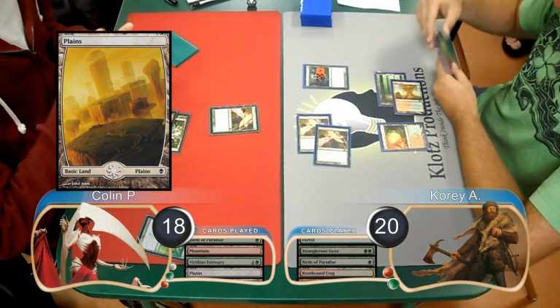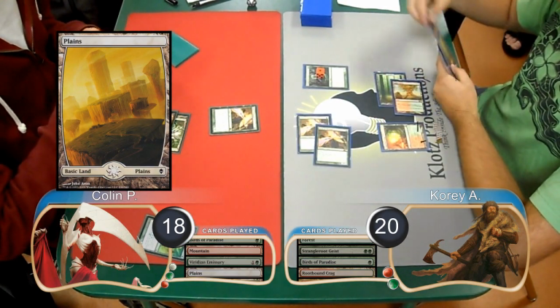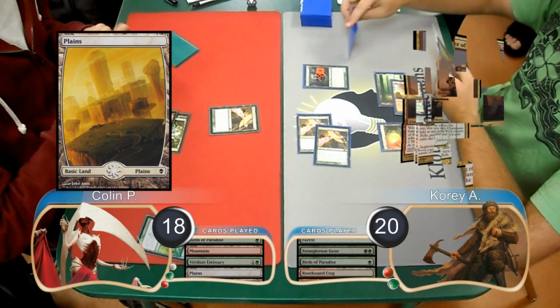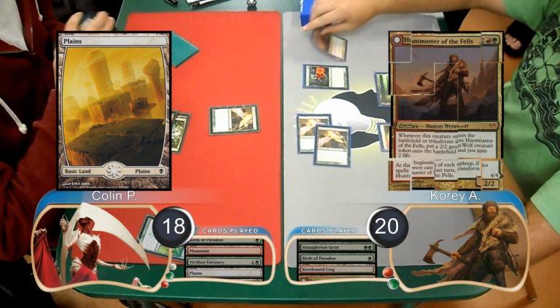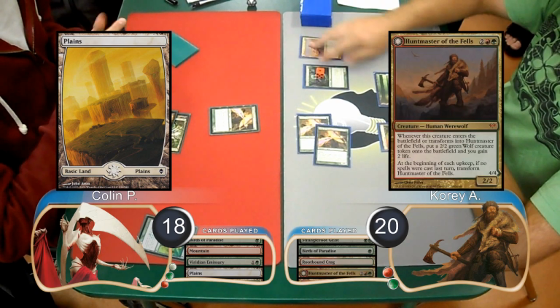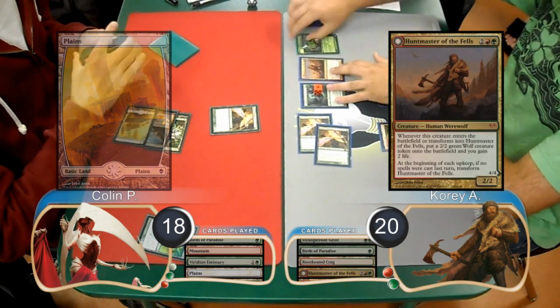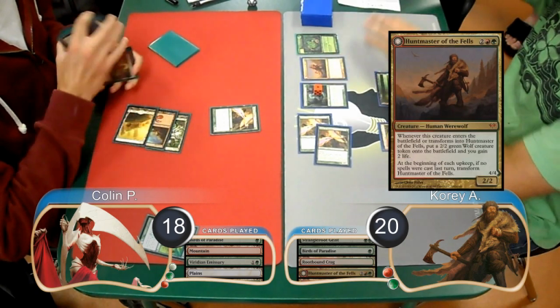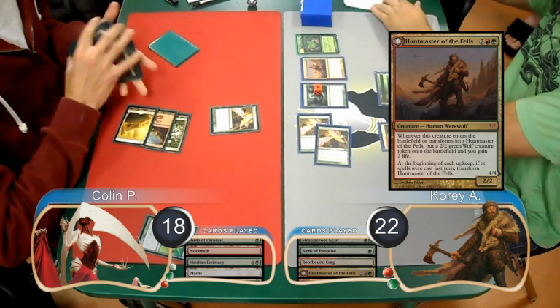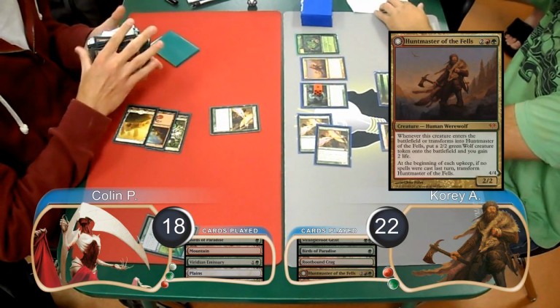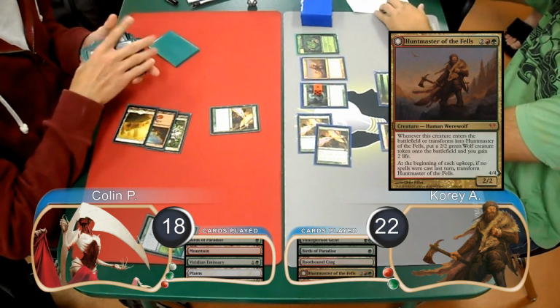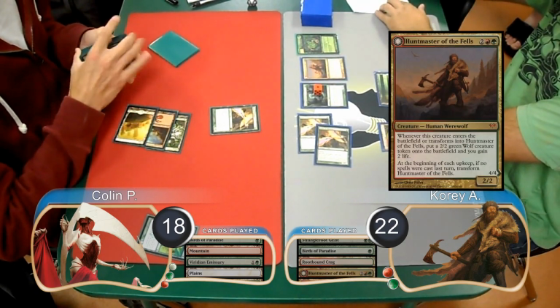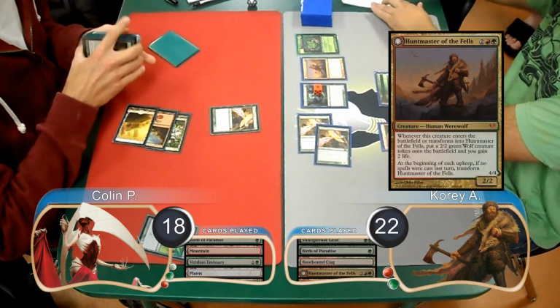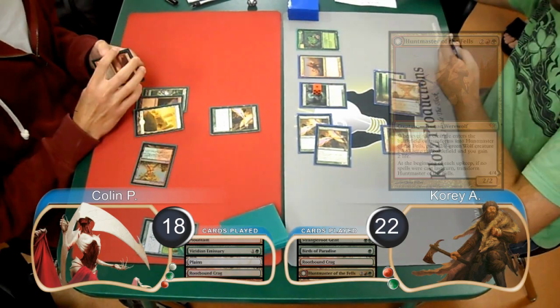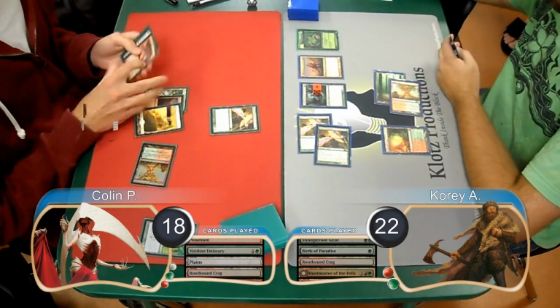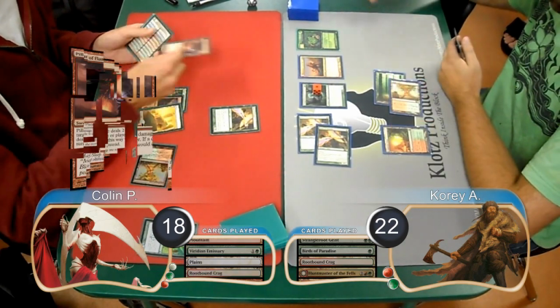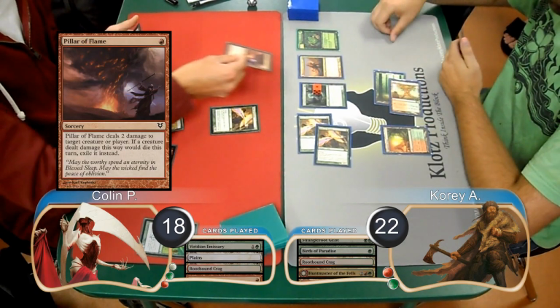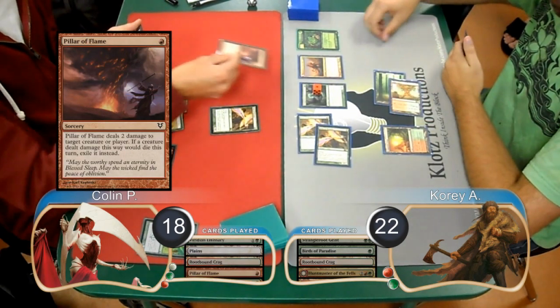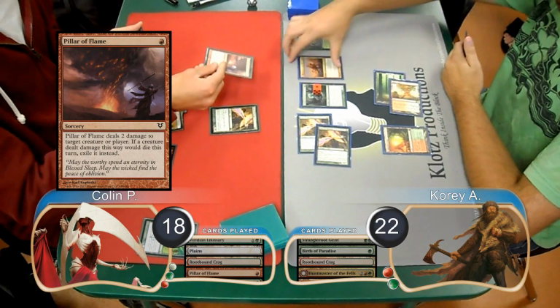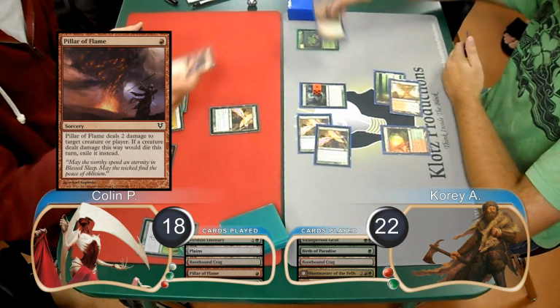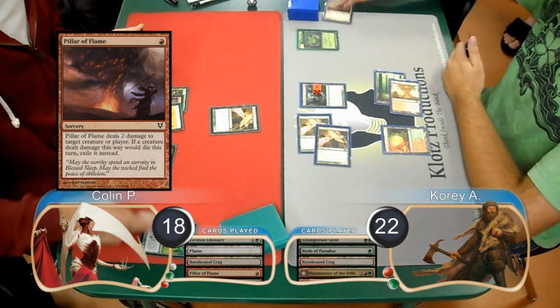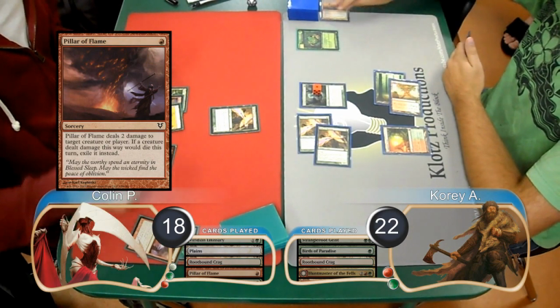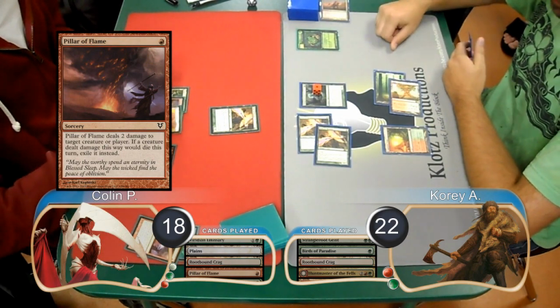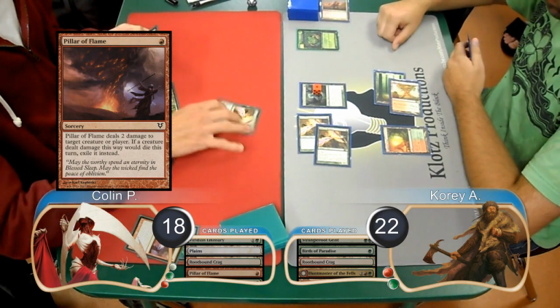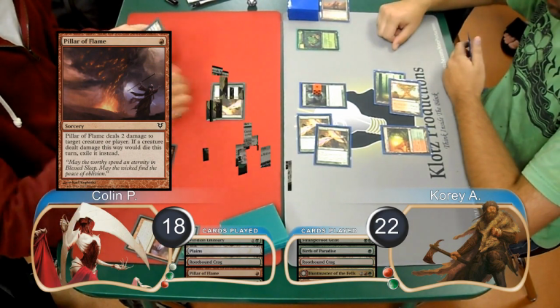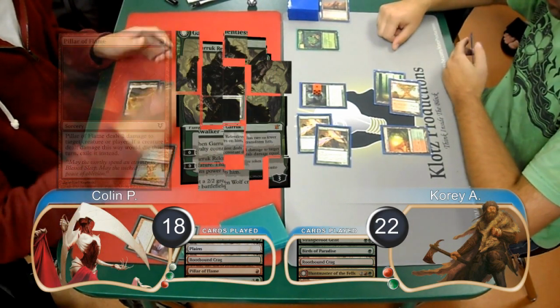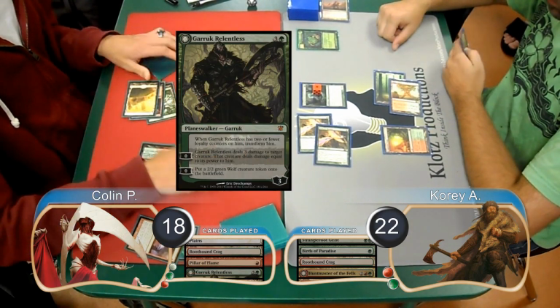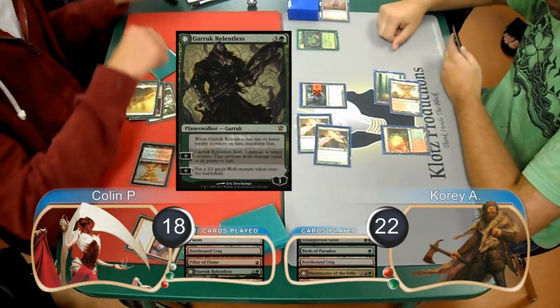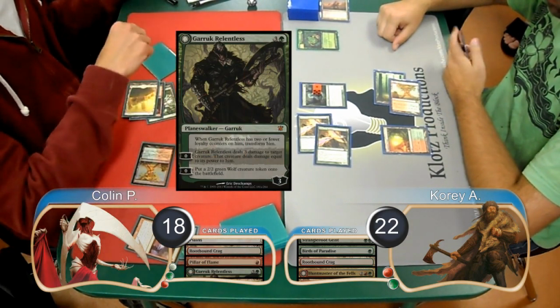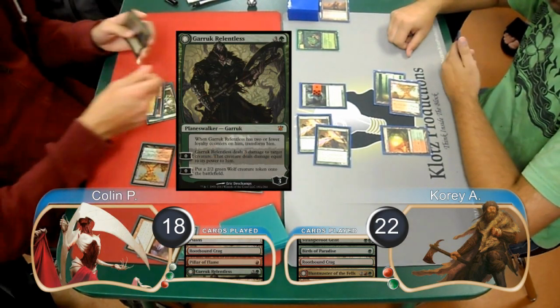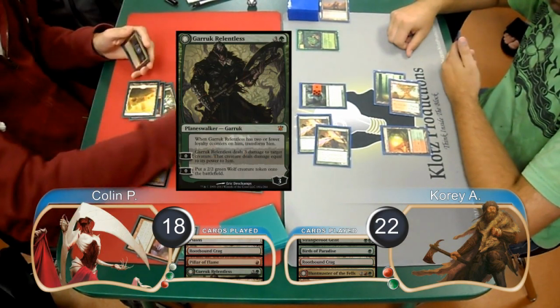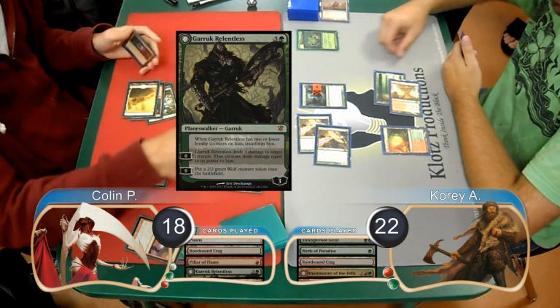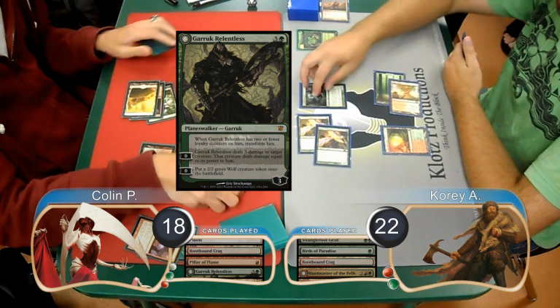Corey played a Huntmaster of the Fells, going up to 22 and getting himself a Wolf Token. Colin used a Pillar of Flame on his turn to get rid of the Huntmaster. He then played a Garruk Relentless and made it fight the Strangleroot Geist, killing them both.